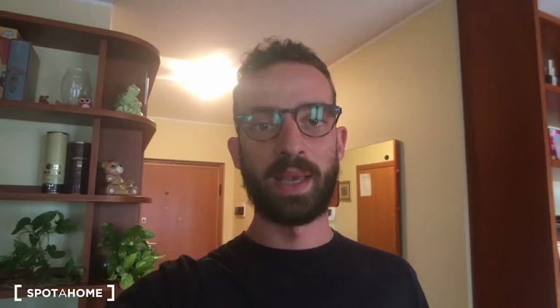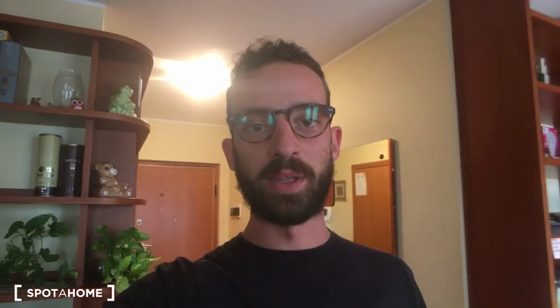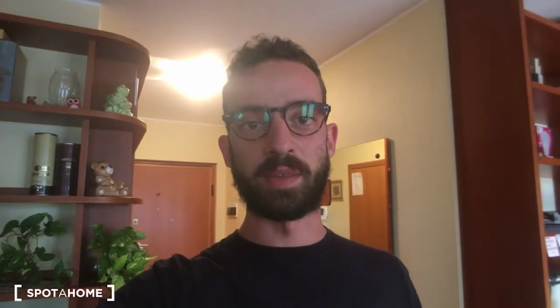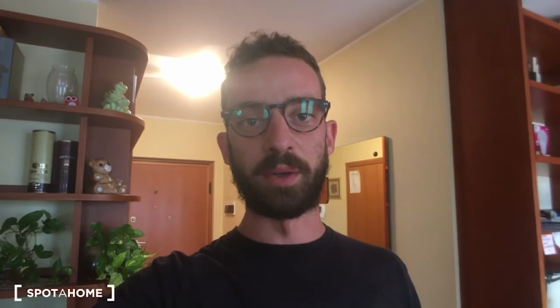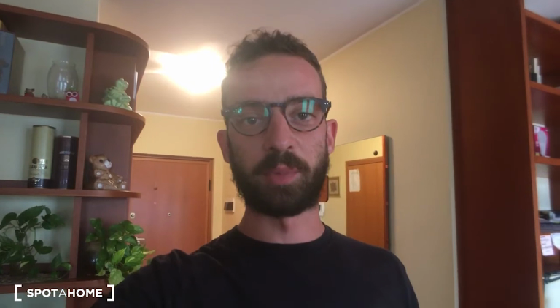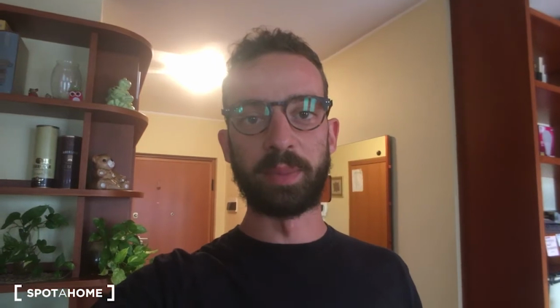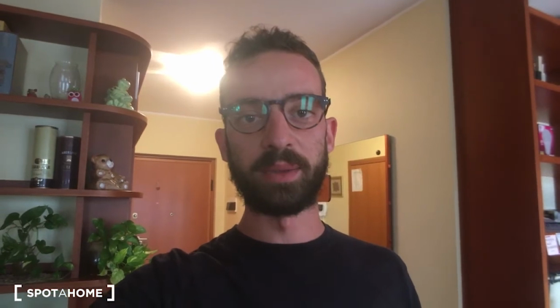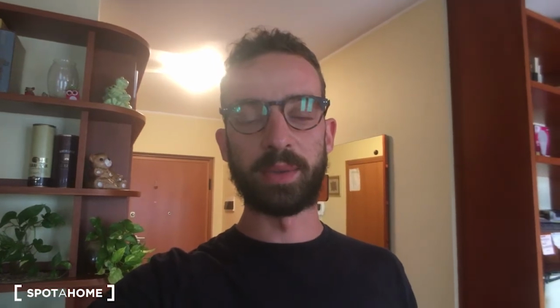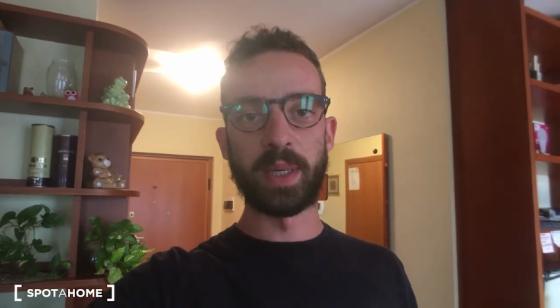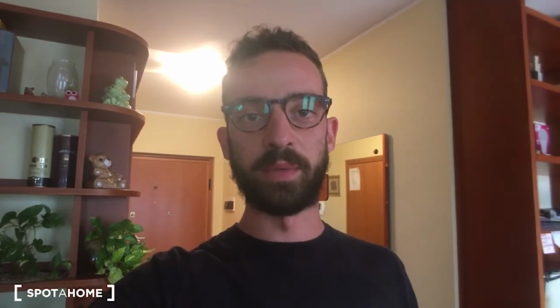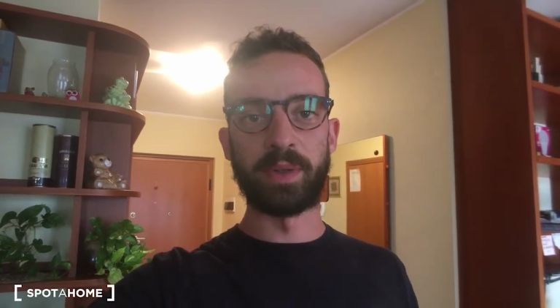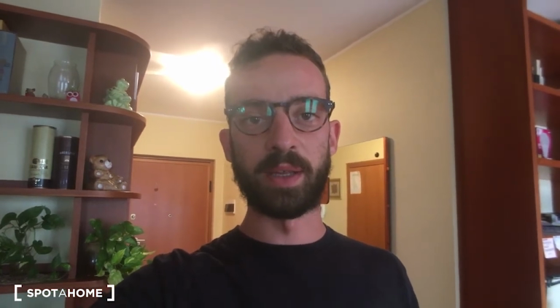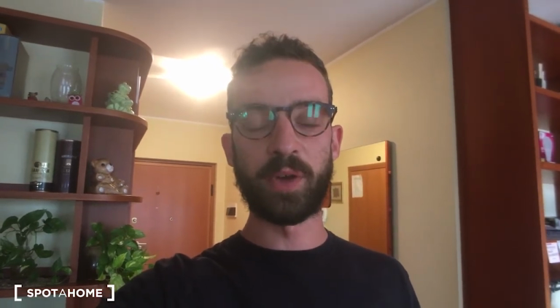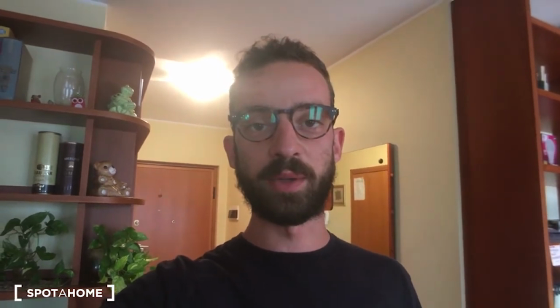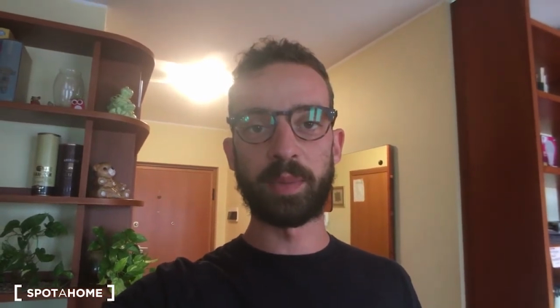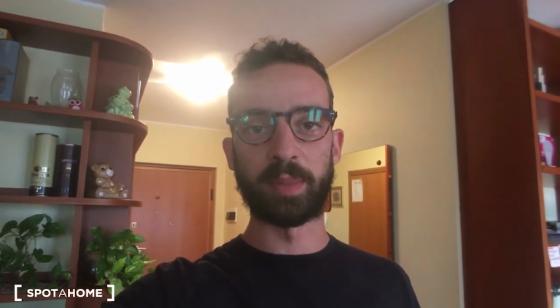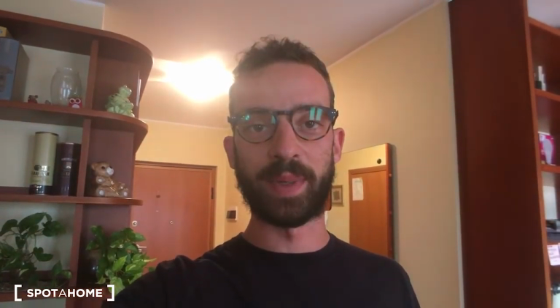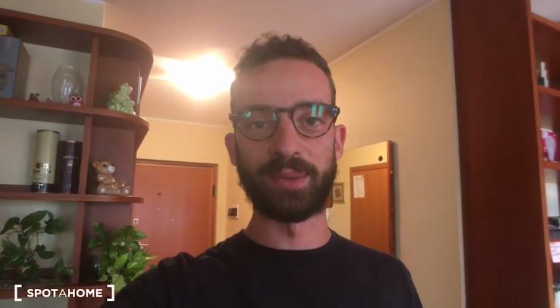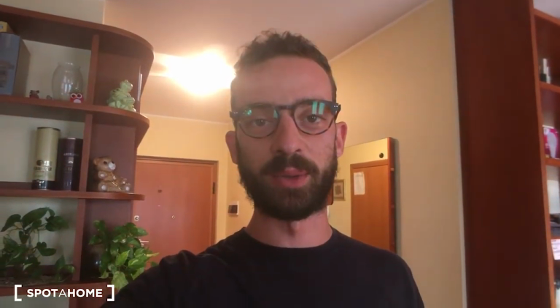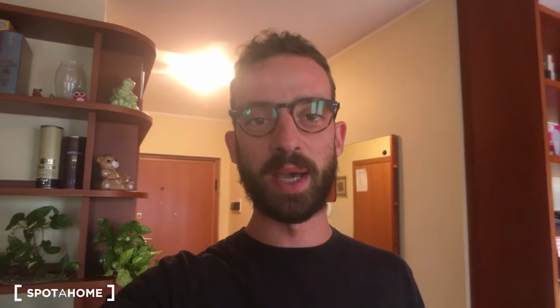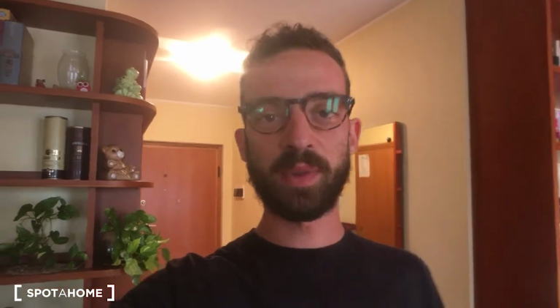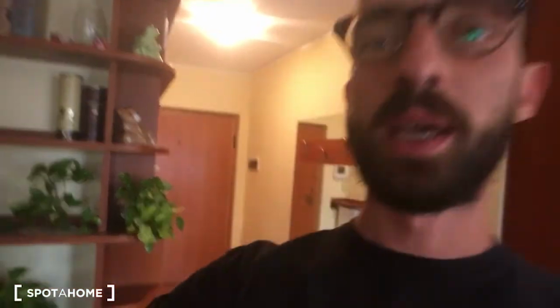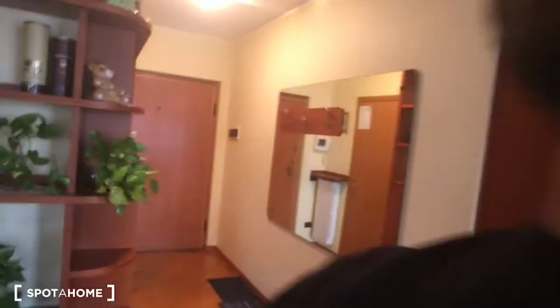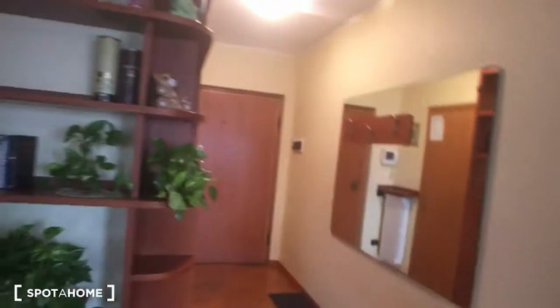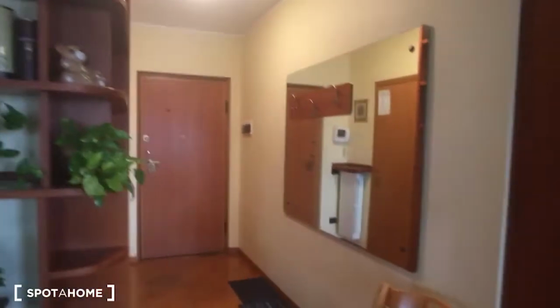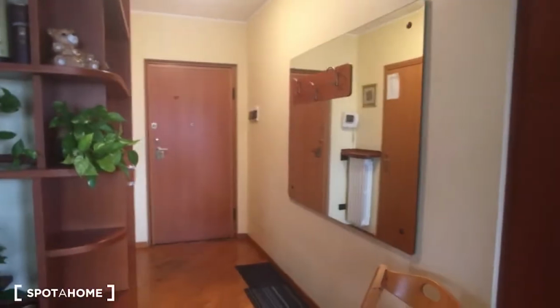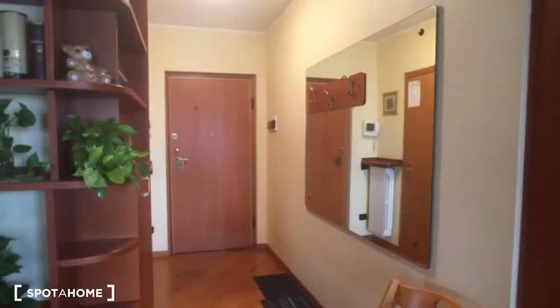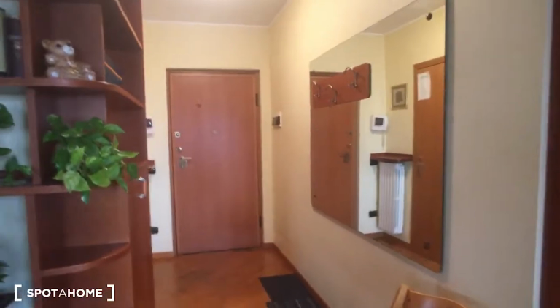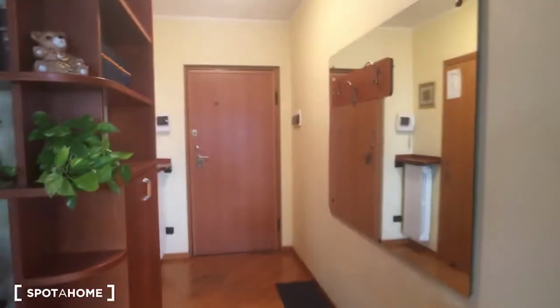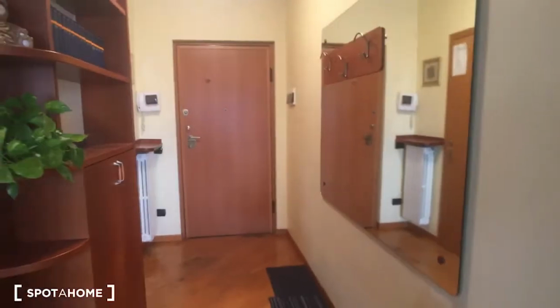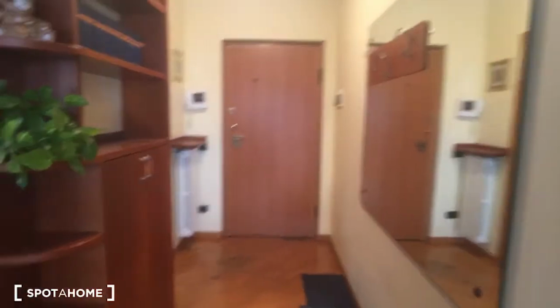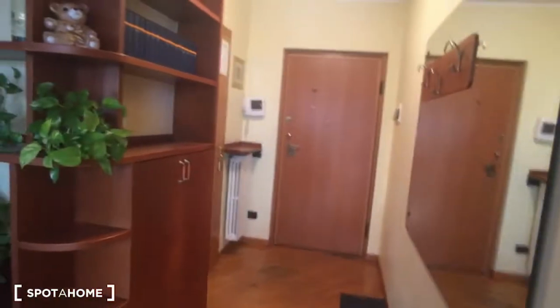Hello, this is Nicolò from Spot on Melano, and today we are in a very nice three-bedroom apartment. We can now take a look at the house — here we're watching the entrance hall.